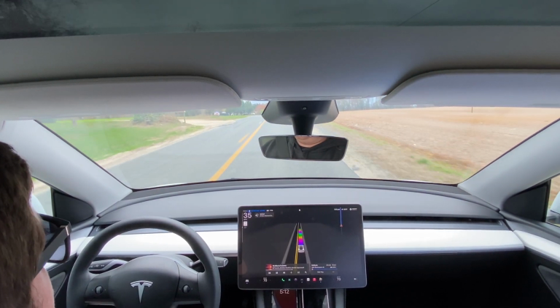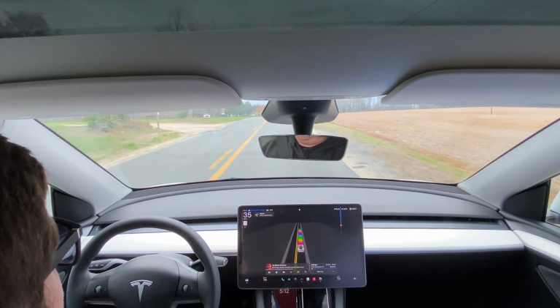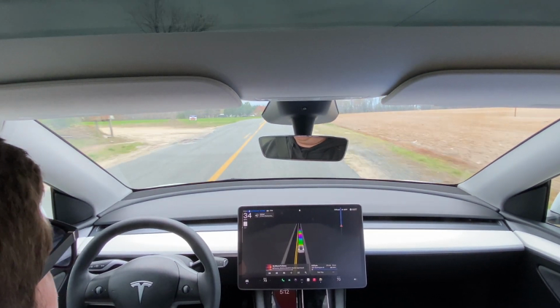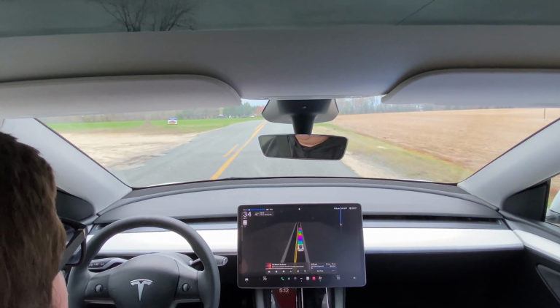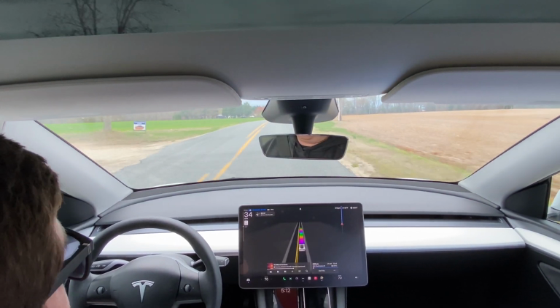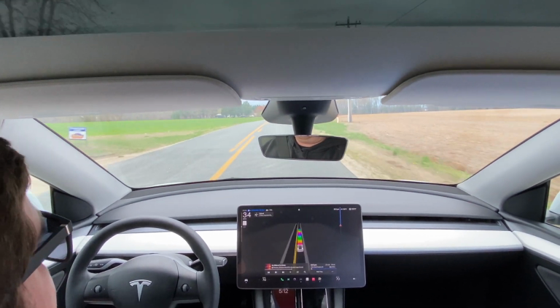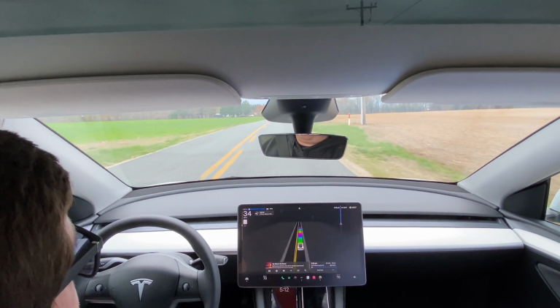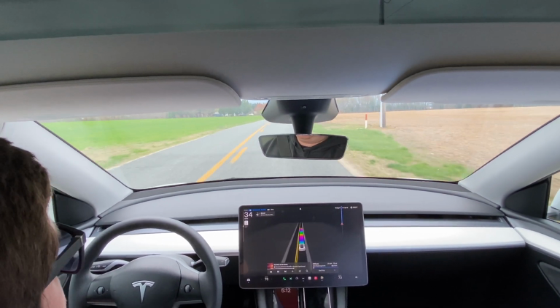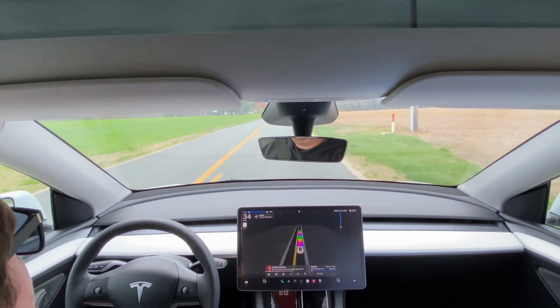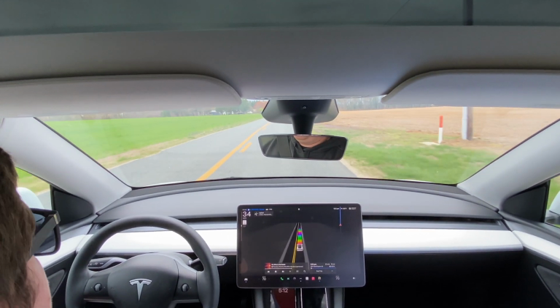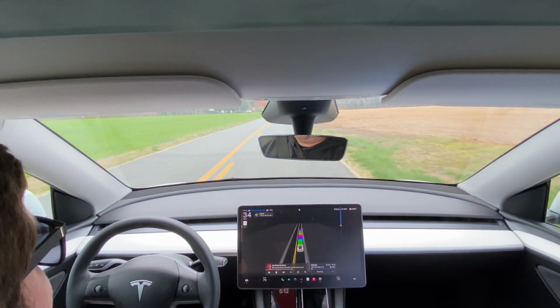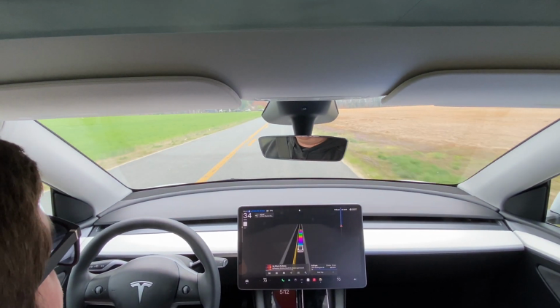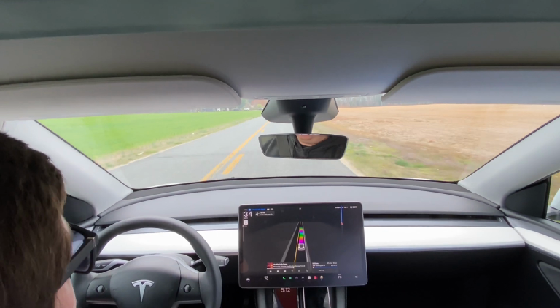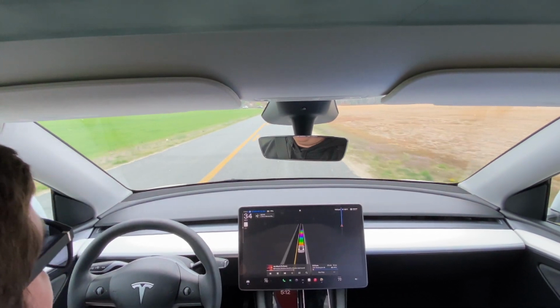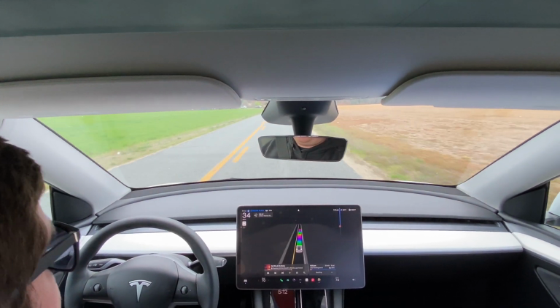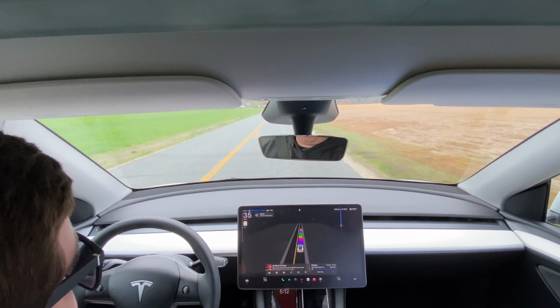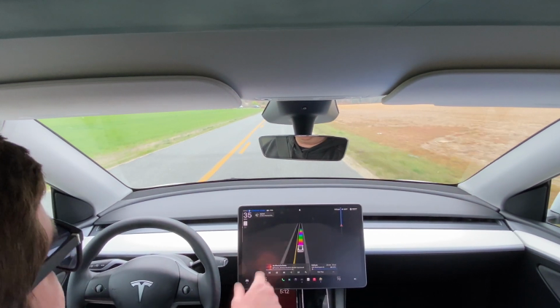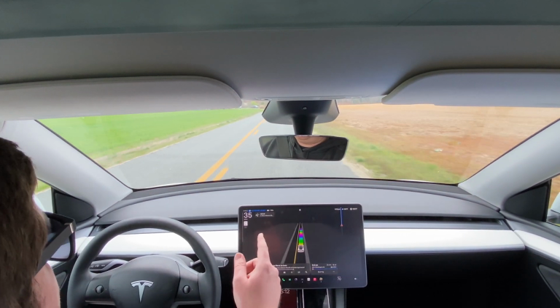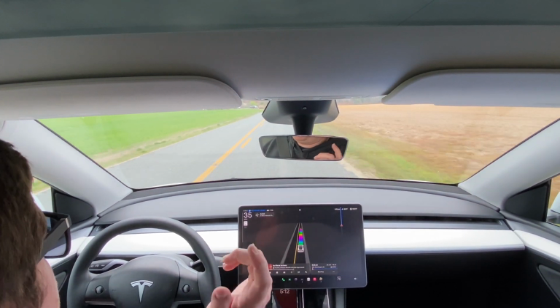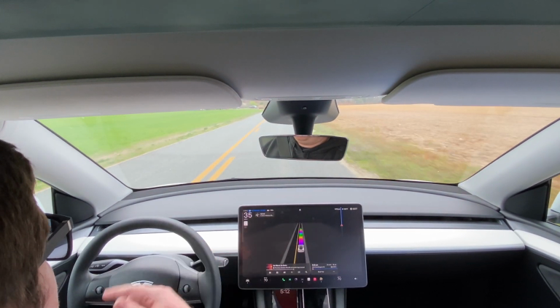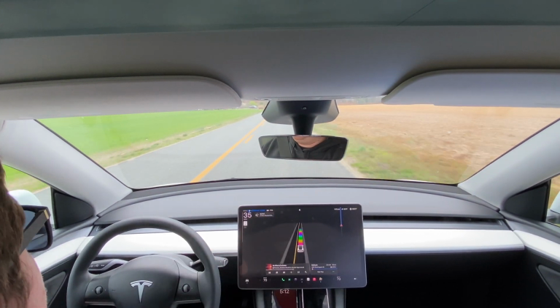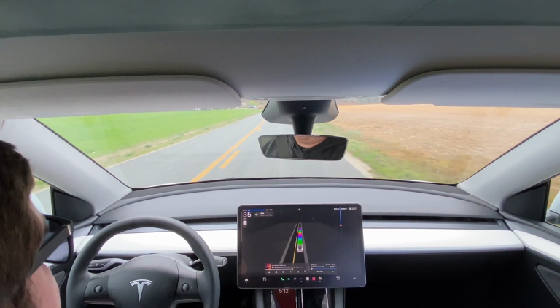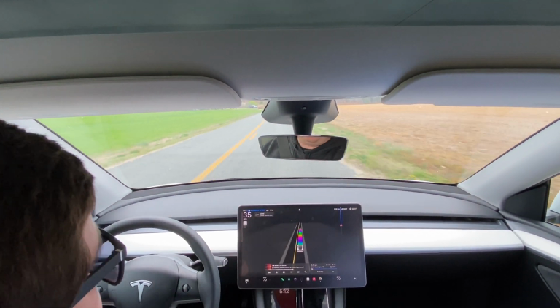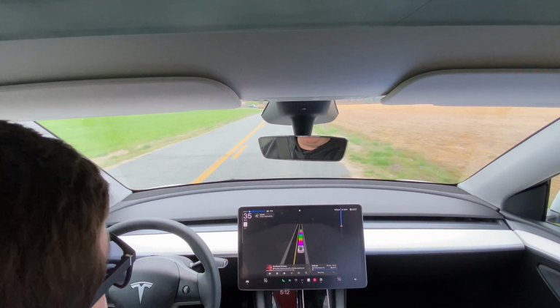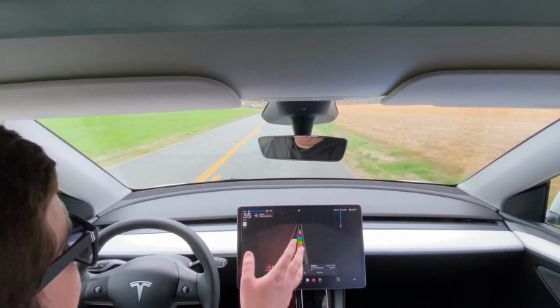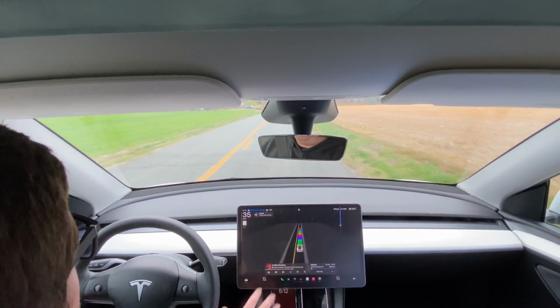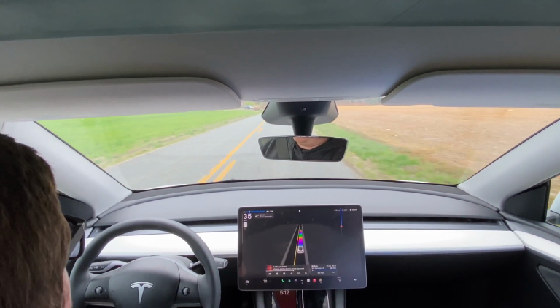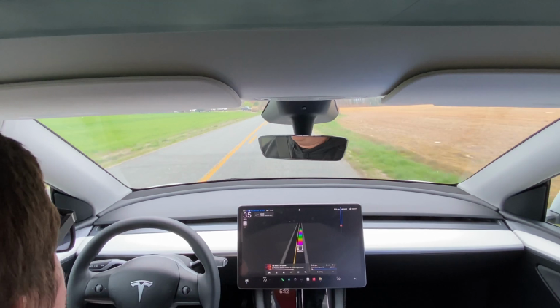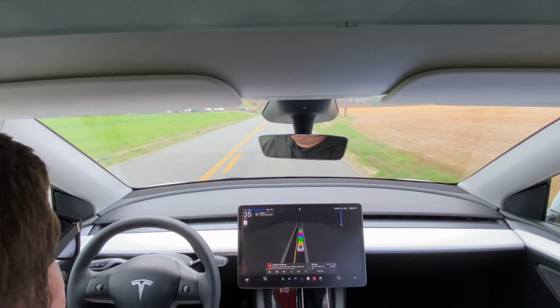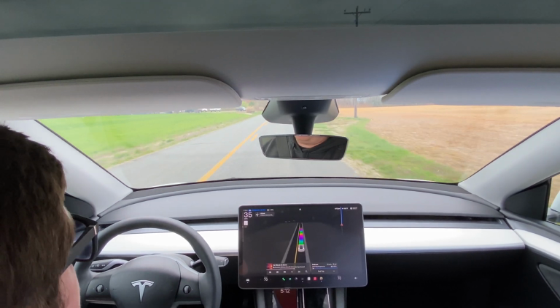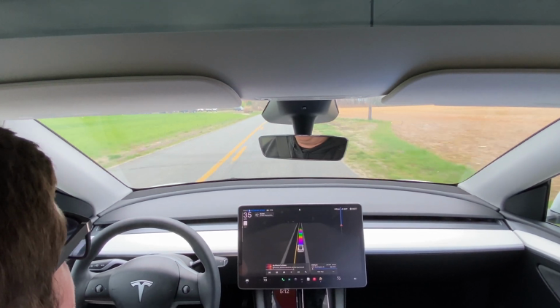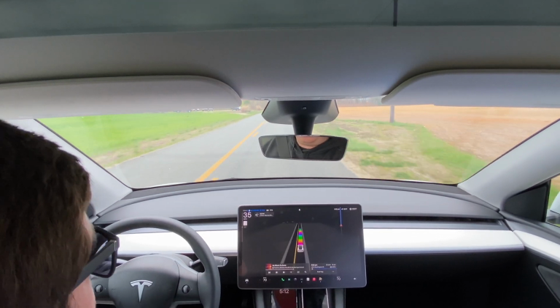I'll stop the video footage from speeding up if we have to stop and do anything with full self-driving, but let's speed the footage up and we'll see you at our destination, hopefully with no breaks, no stops, nothing like that — no taking control.